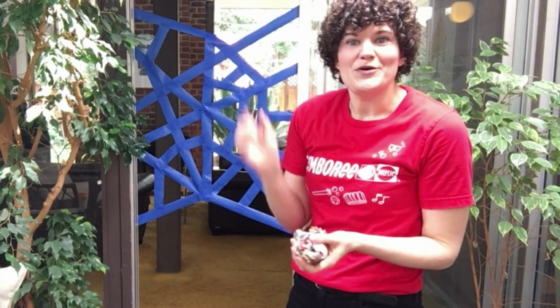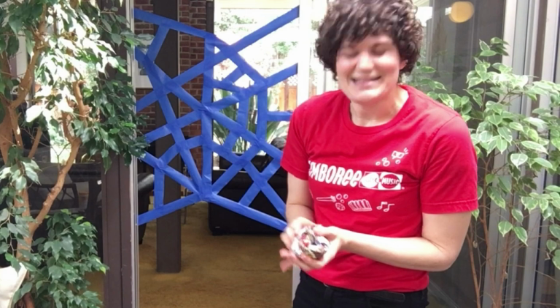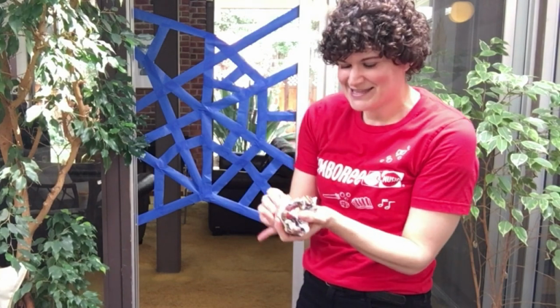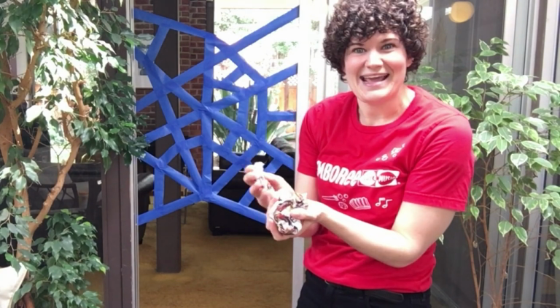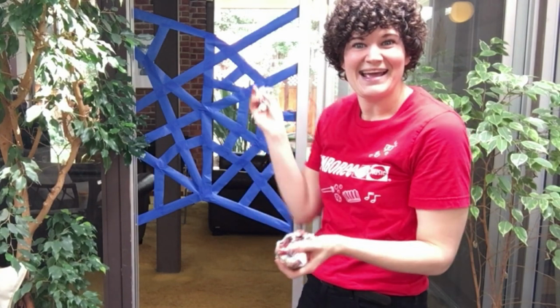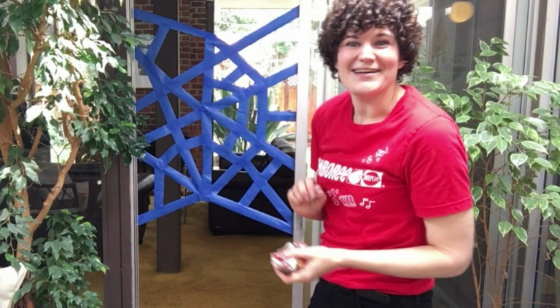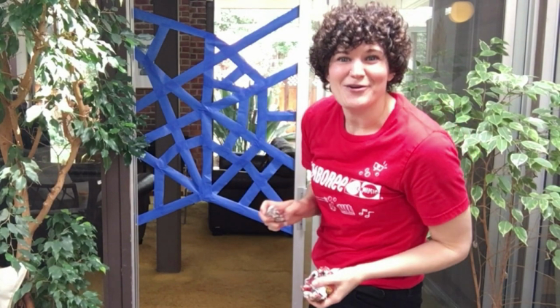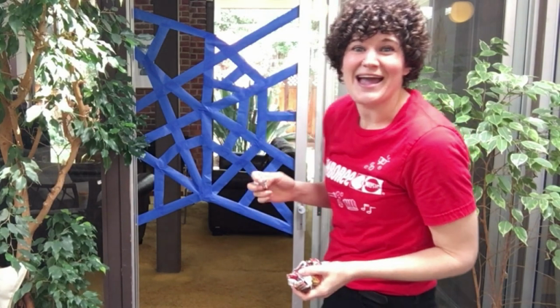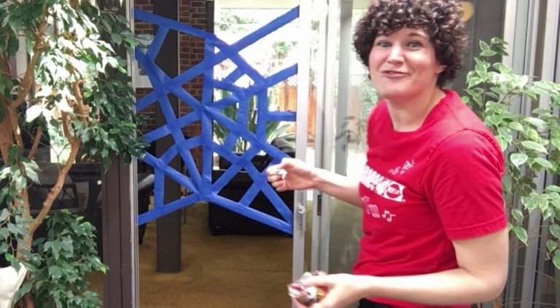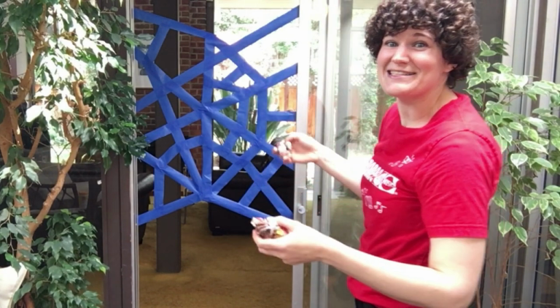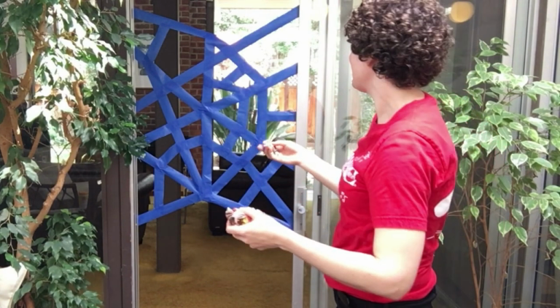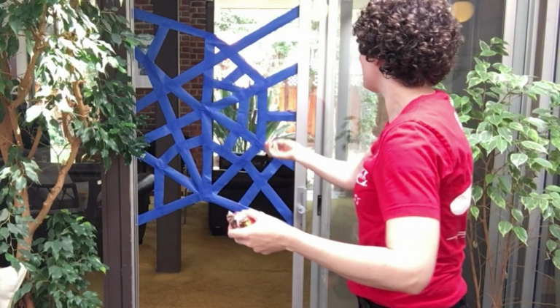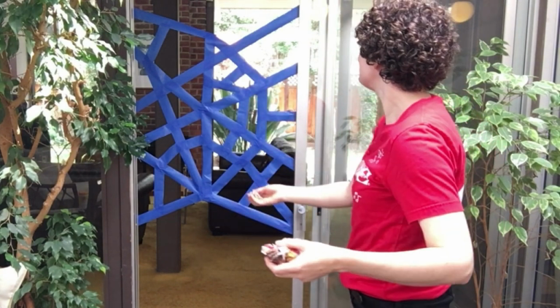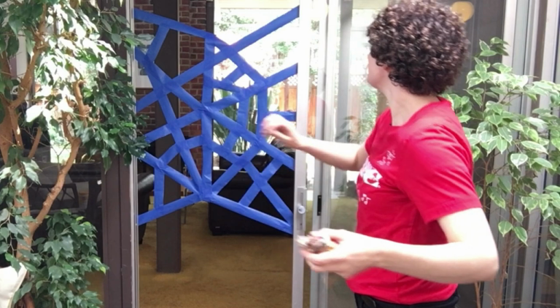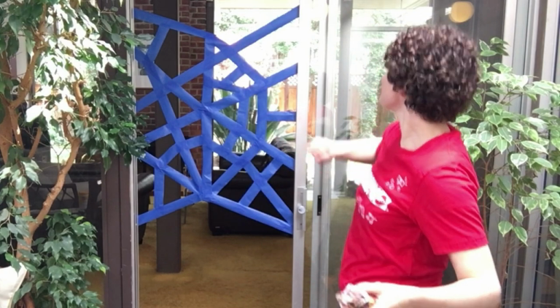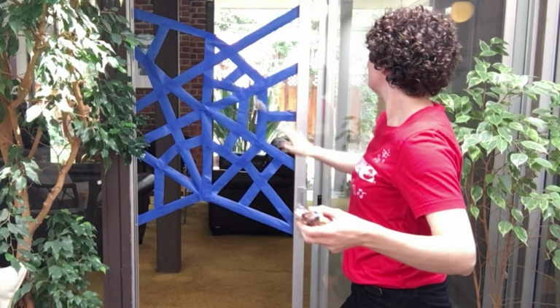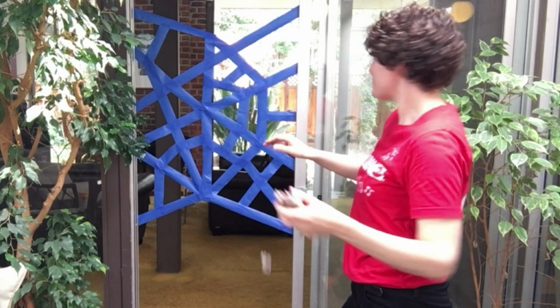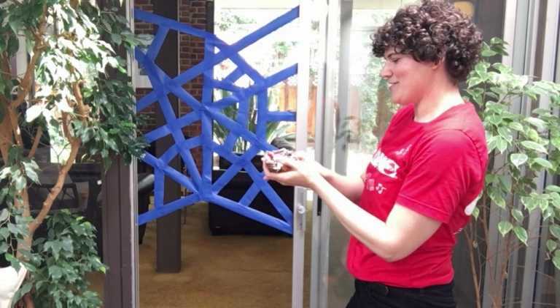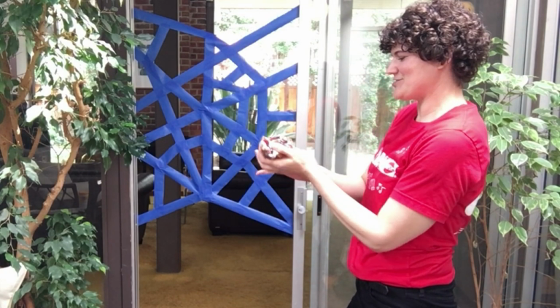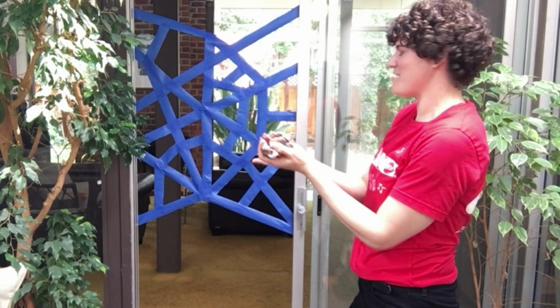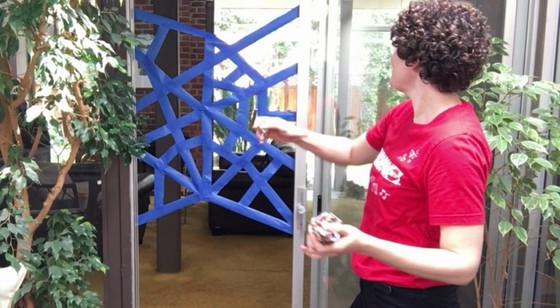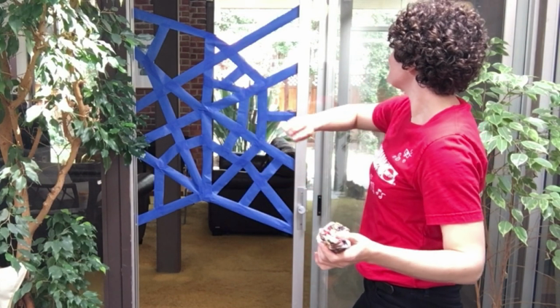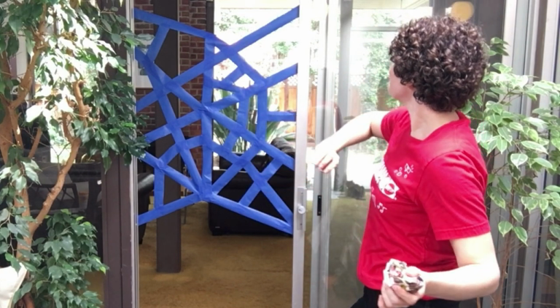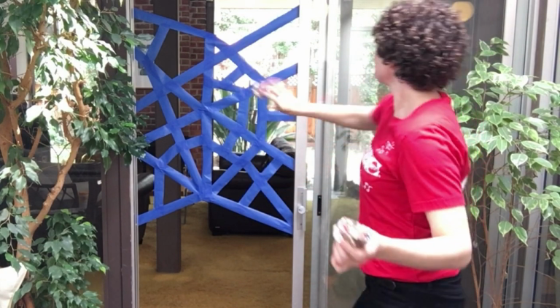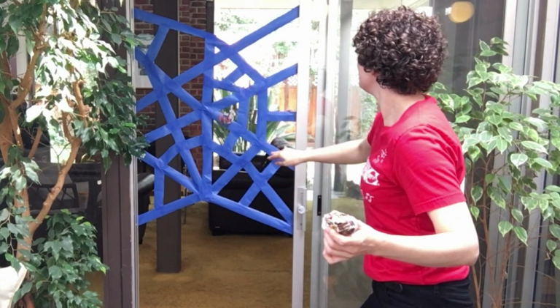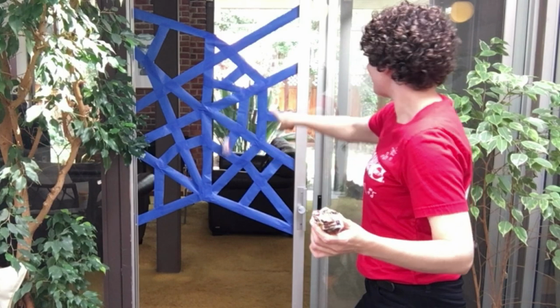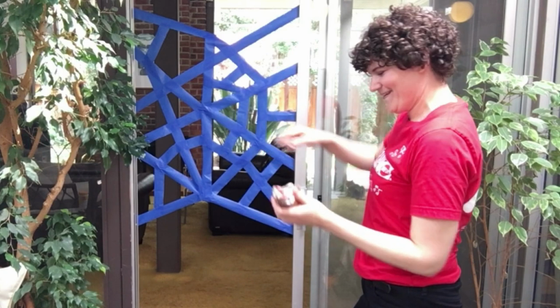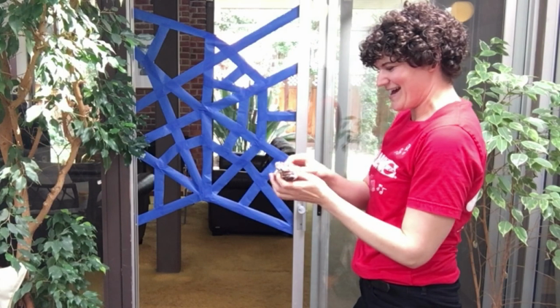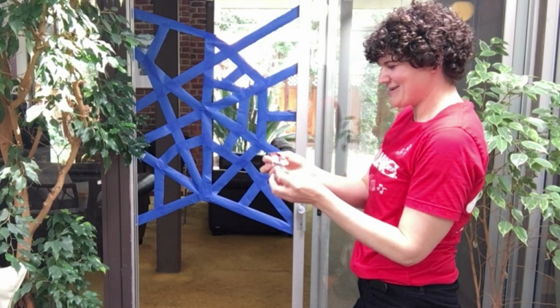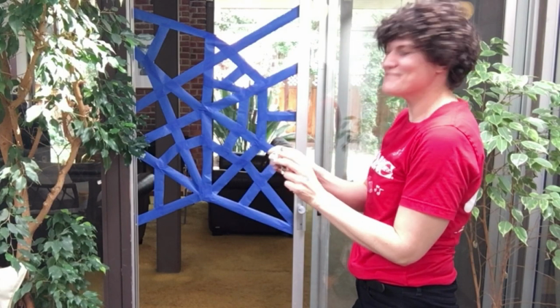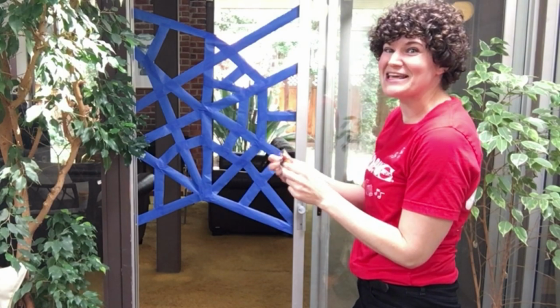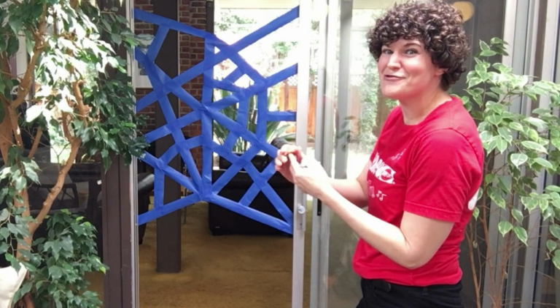So let's see our spider web catch some flies. Here we go. One, two, three — oh, almost. Let's try again. One, two, three — oh, I got one for a second, but I think he flew away.